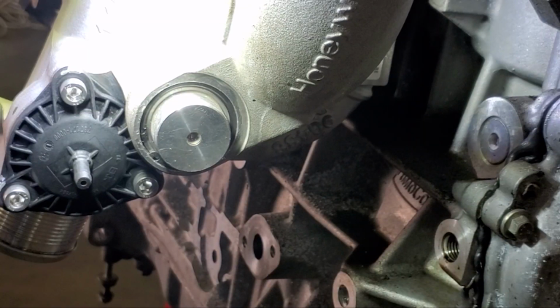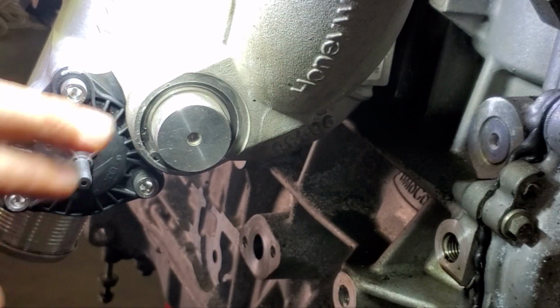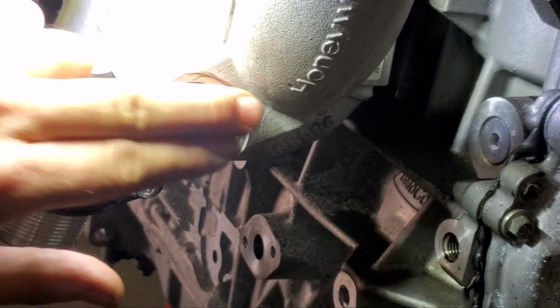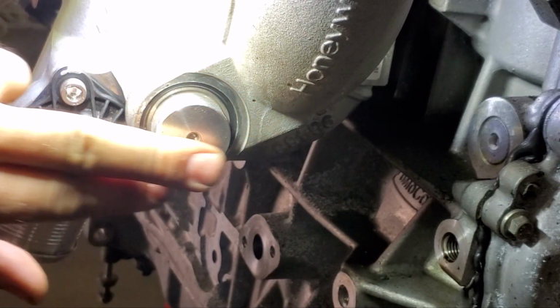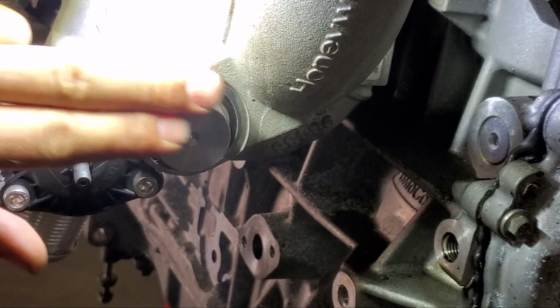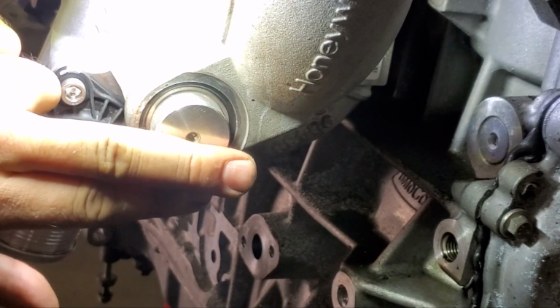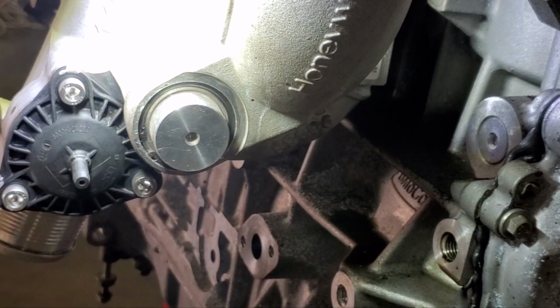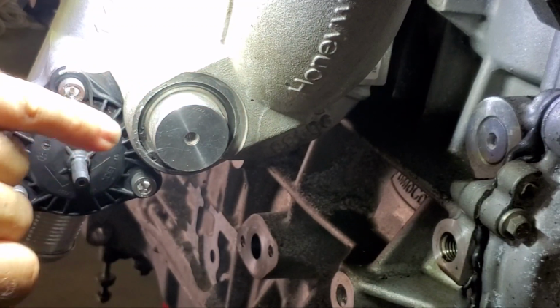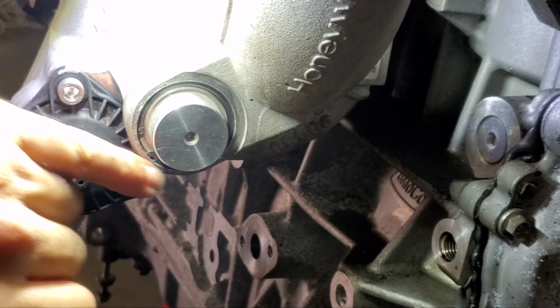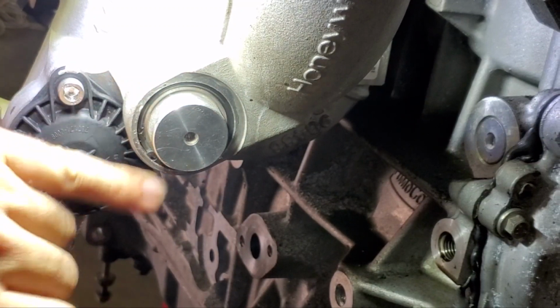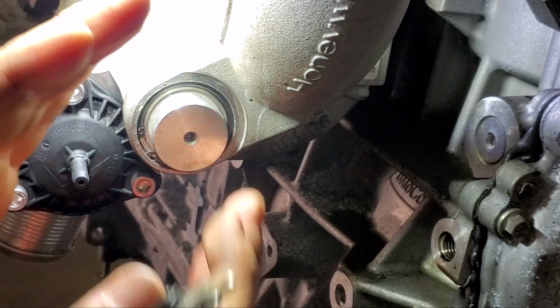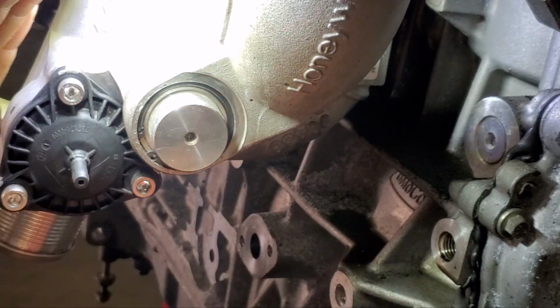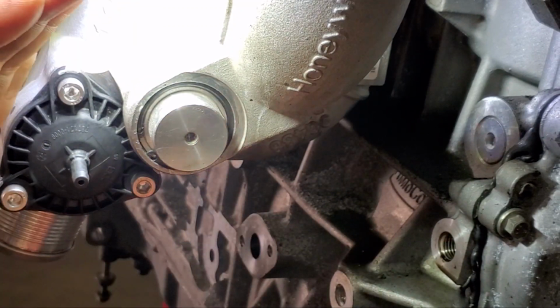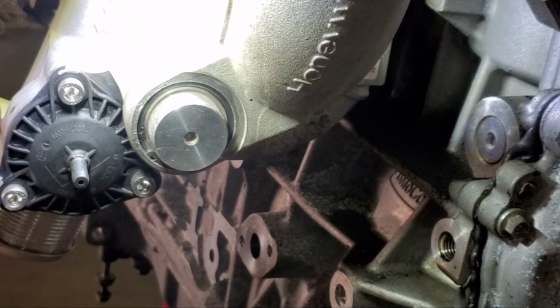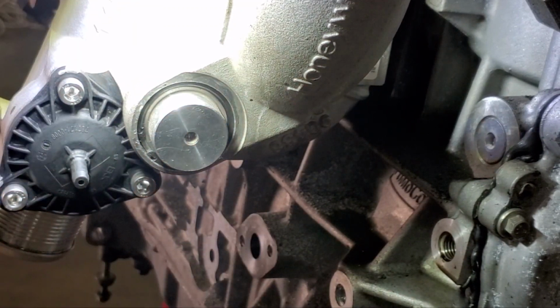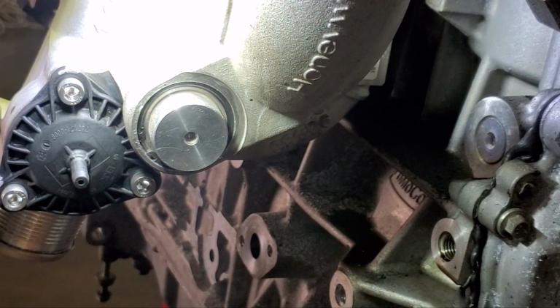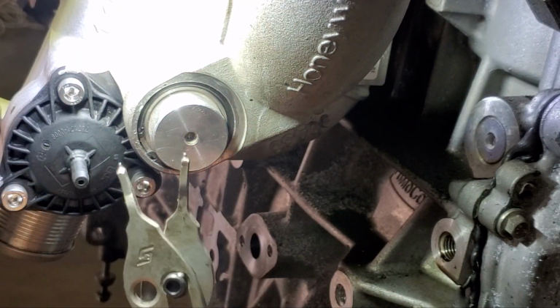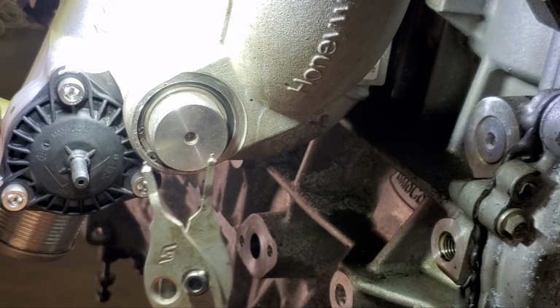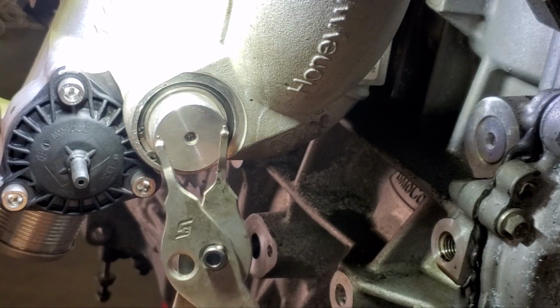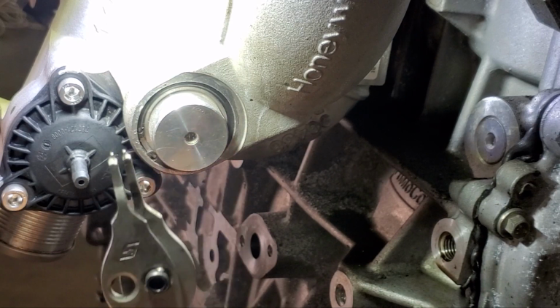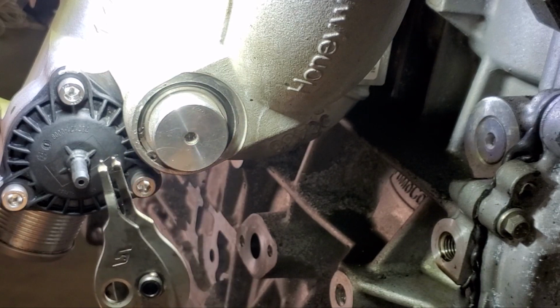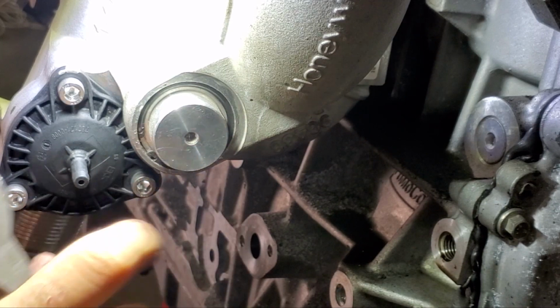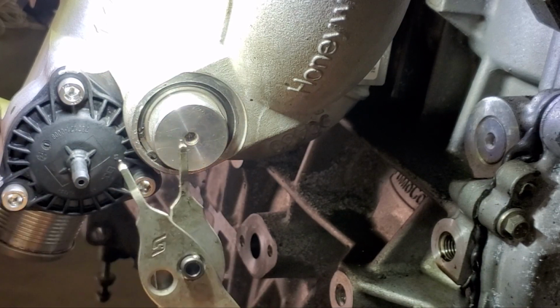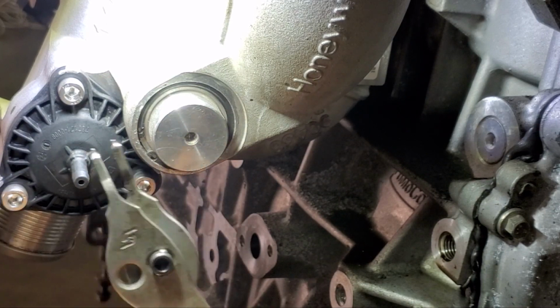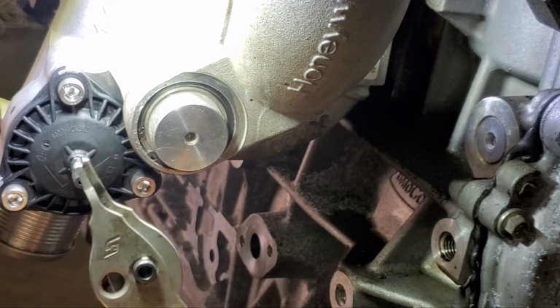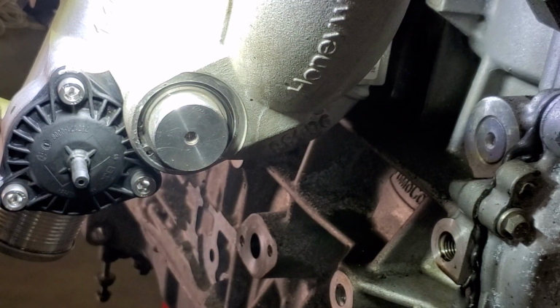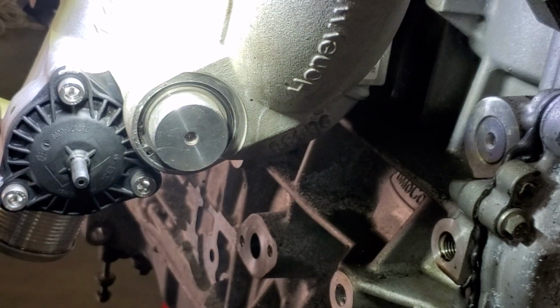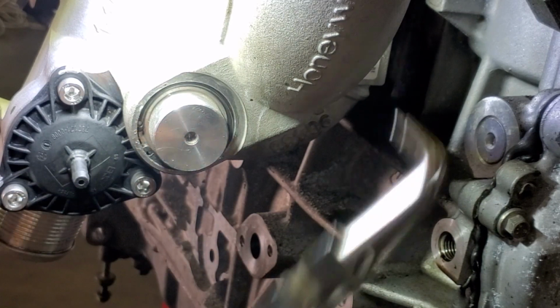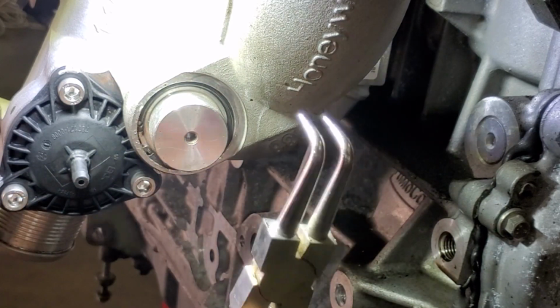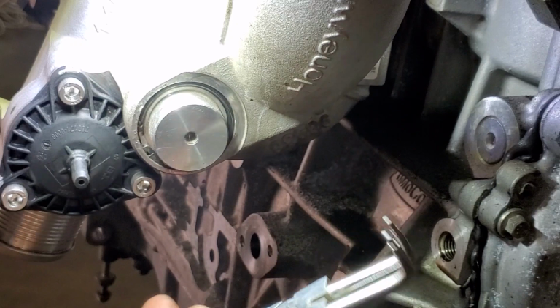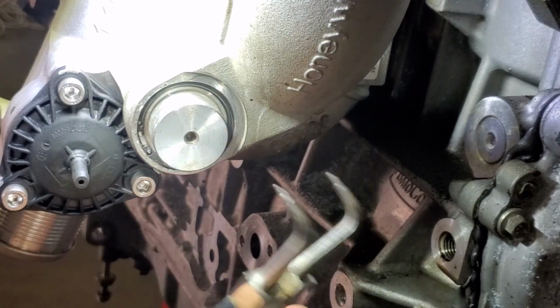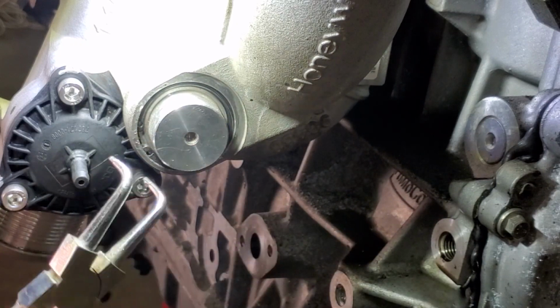So this is your standard blanking plug. It's held in with a circlip that springs outwards to hold it in place. You need a pair of circlip pliers that when you squeeze them together it pushes them together — right-angle ones, same deal.